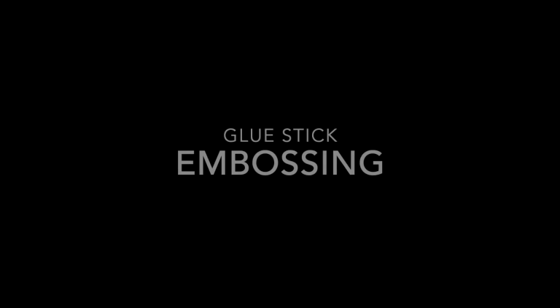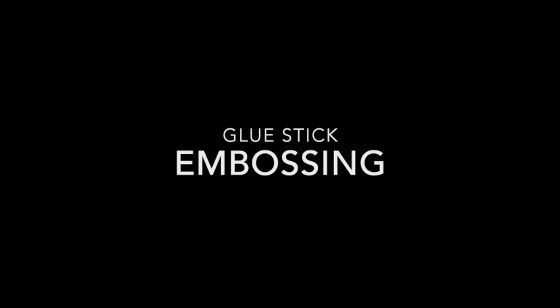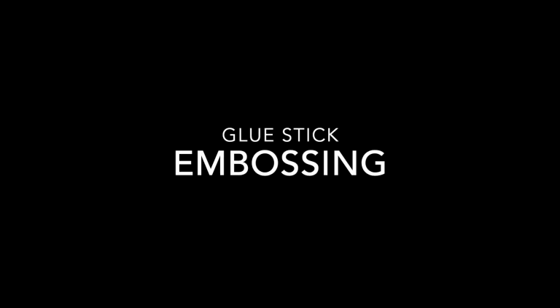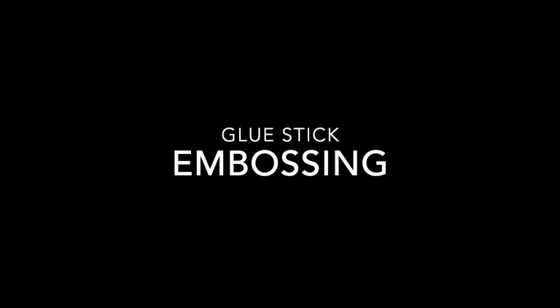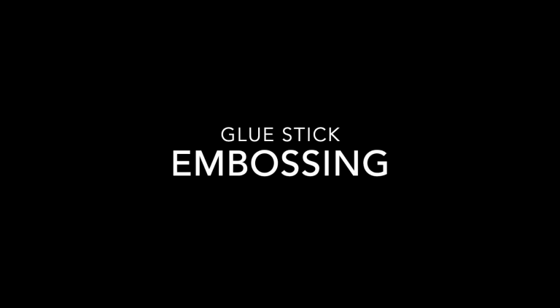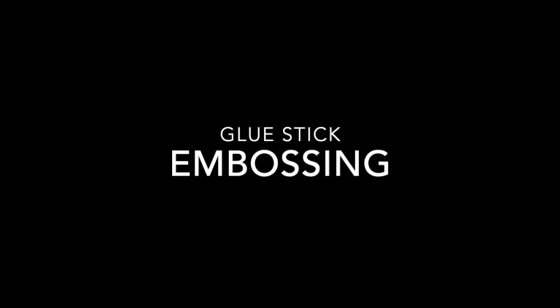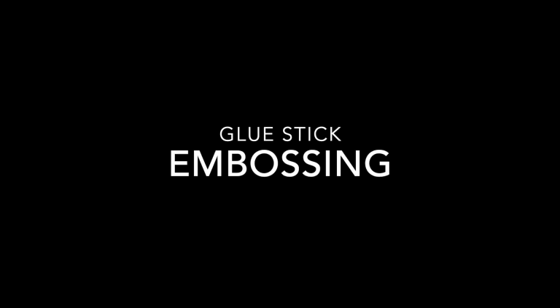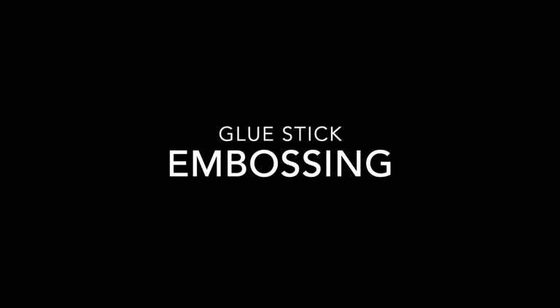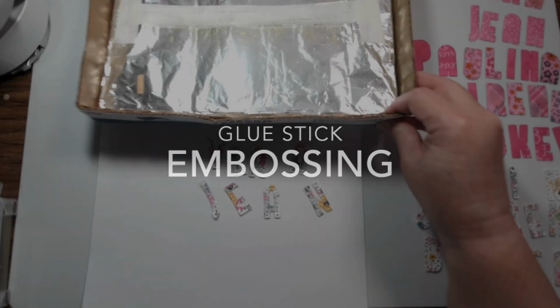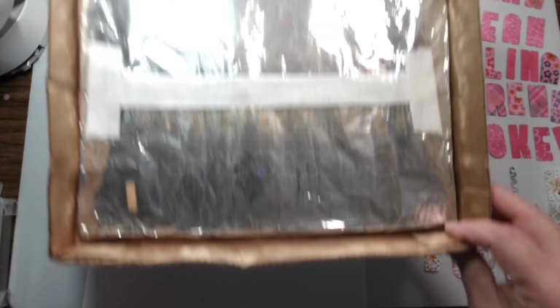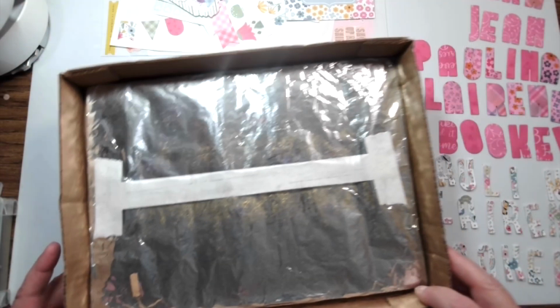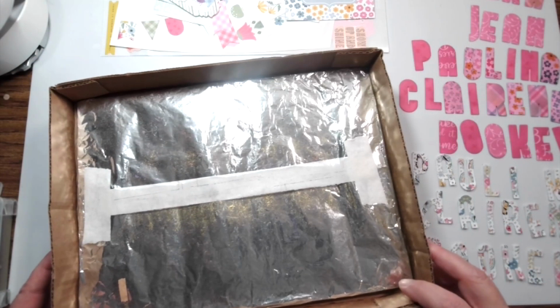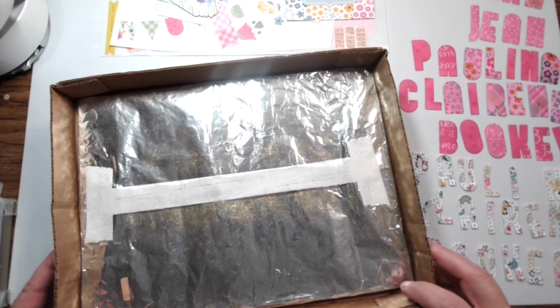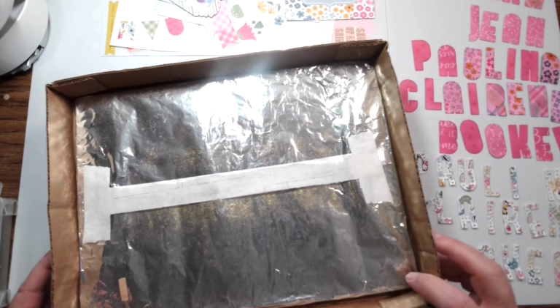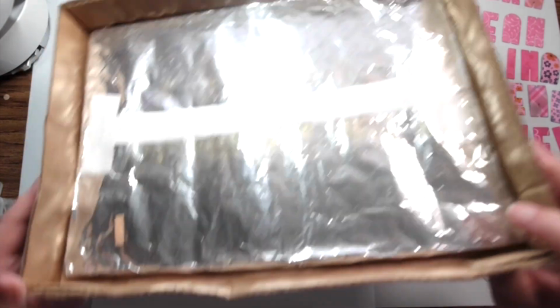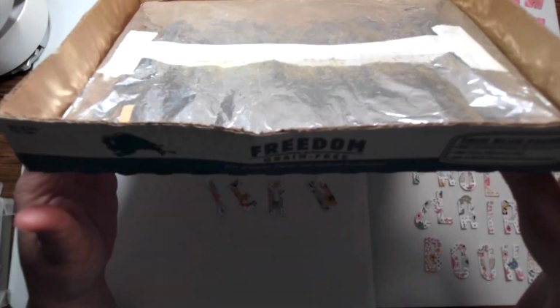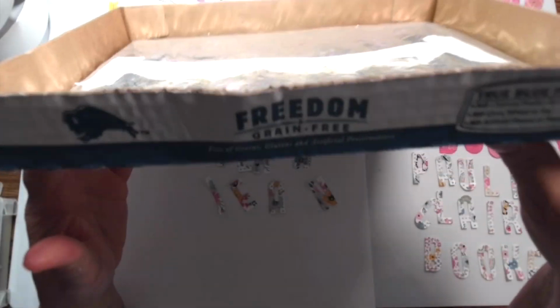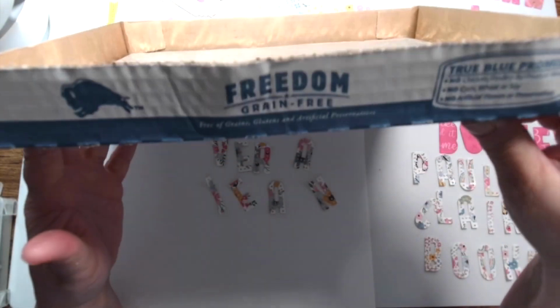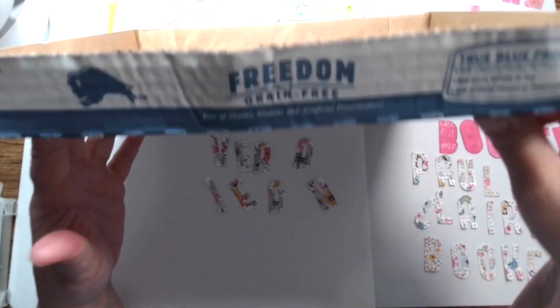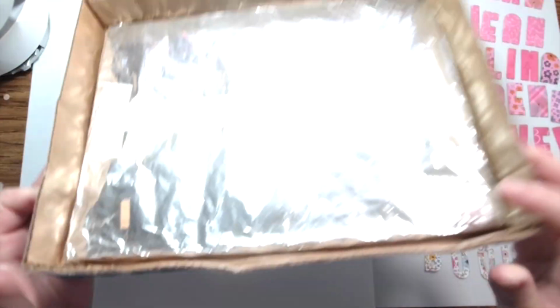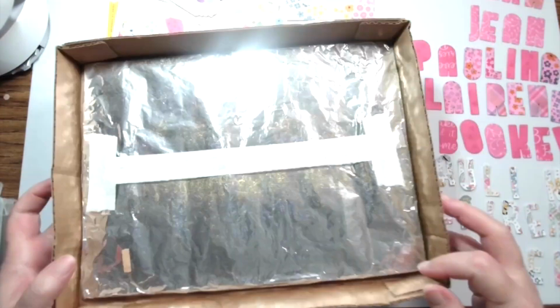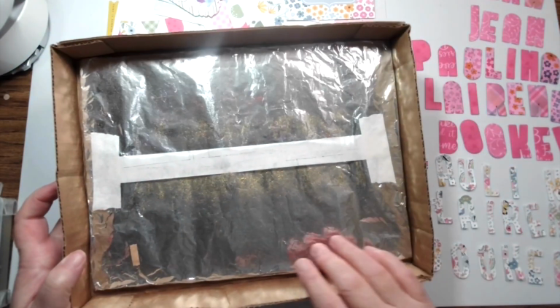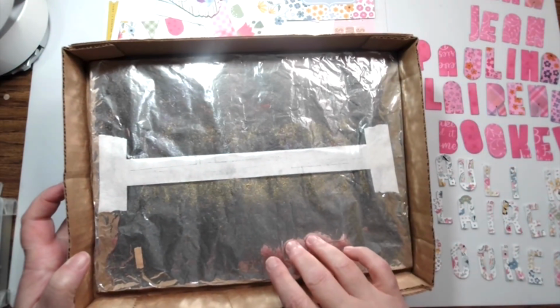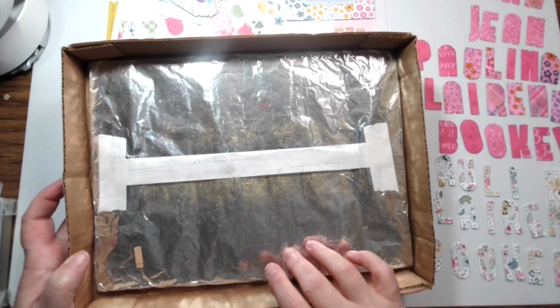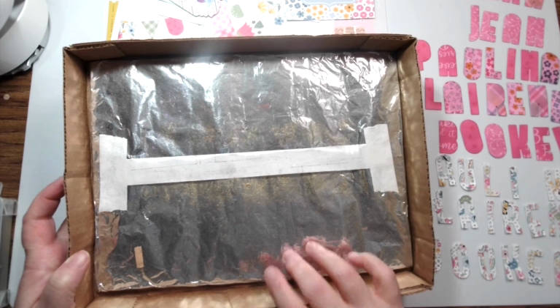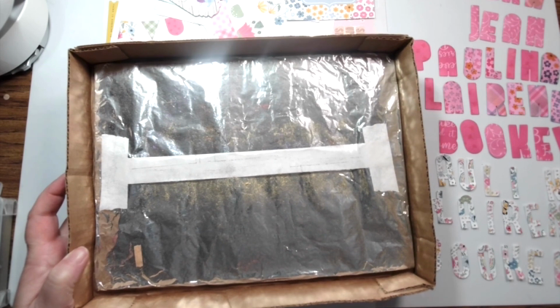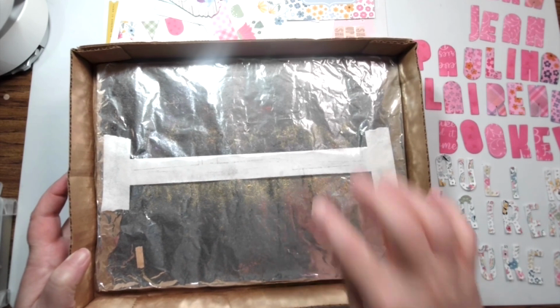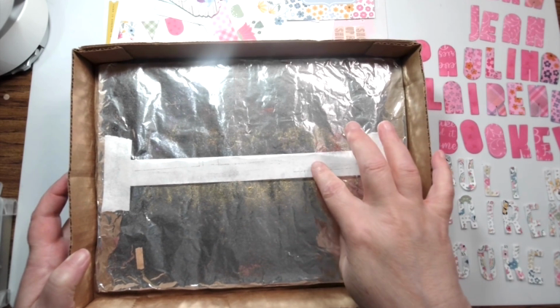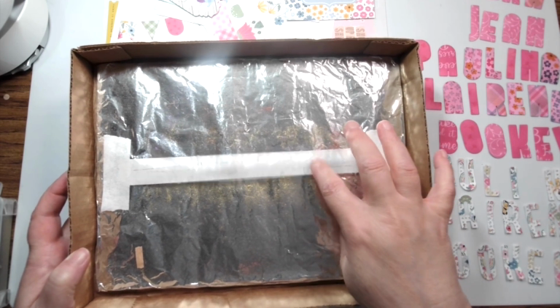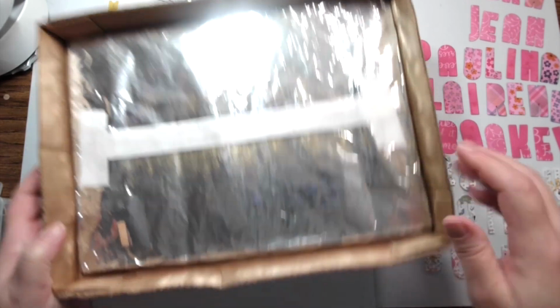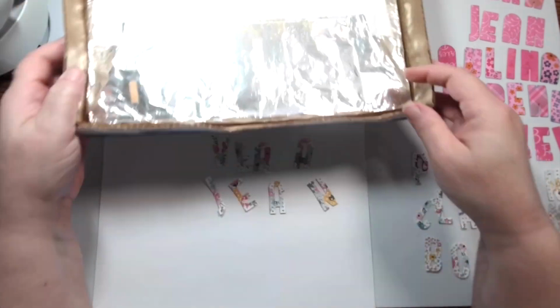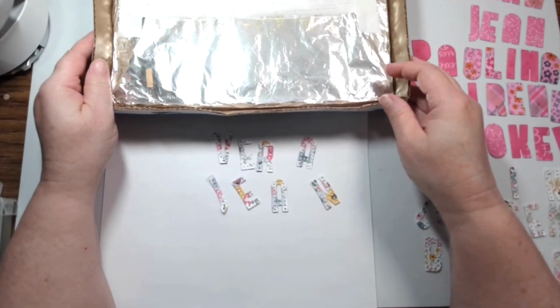Hi, I'm Crystal and today I want to talk about glue stick embossing. This is my little embossing box. It's just a box top from some dog food with a piece of foil-wrapped cardboard and a piece of tape that's sticky side up.